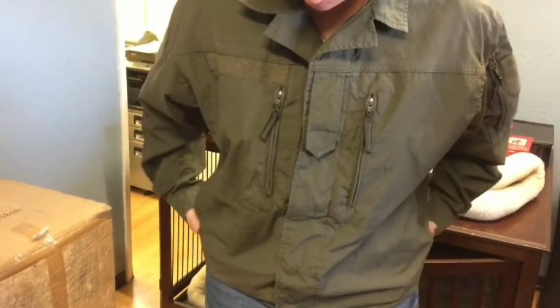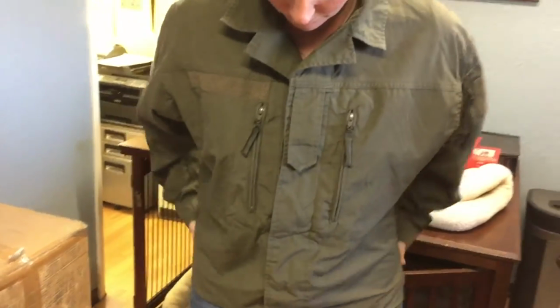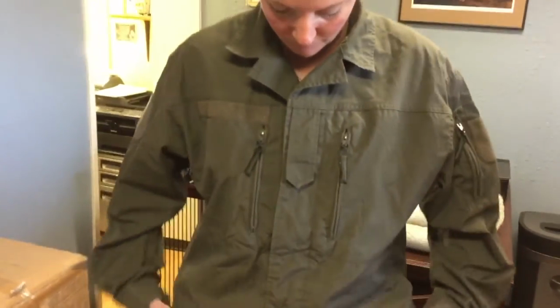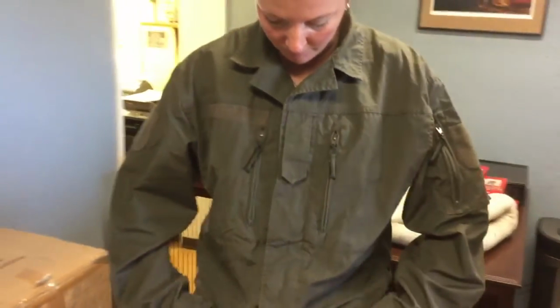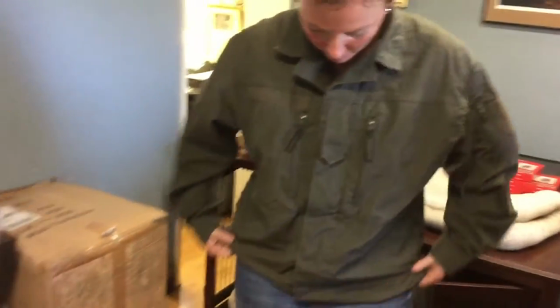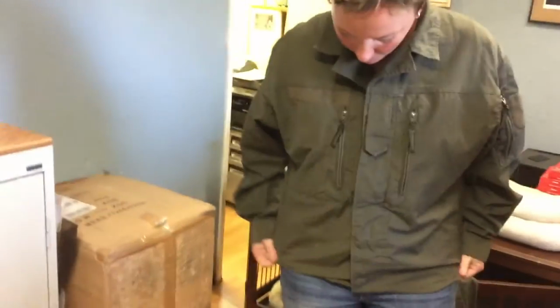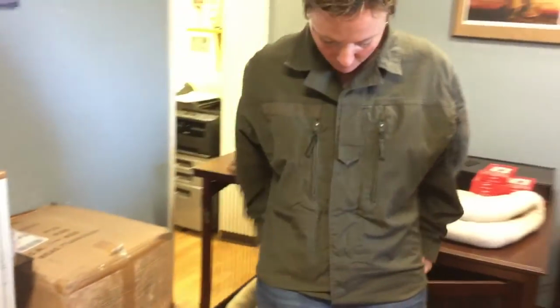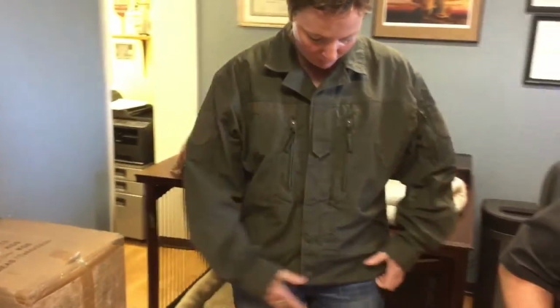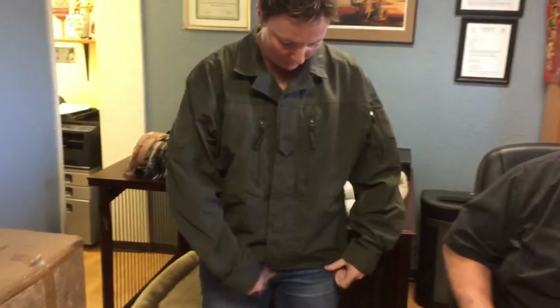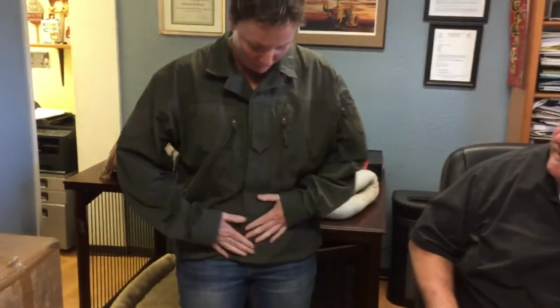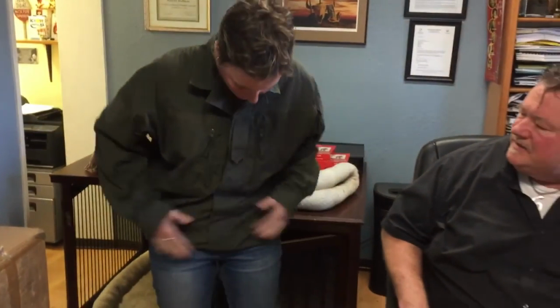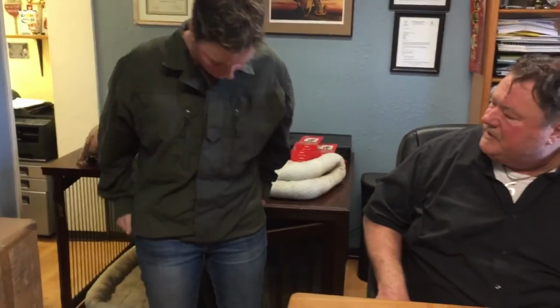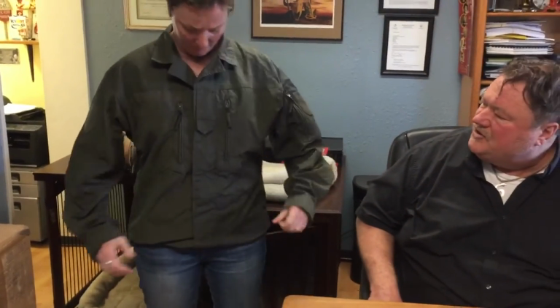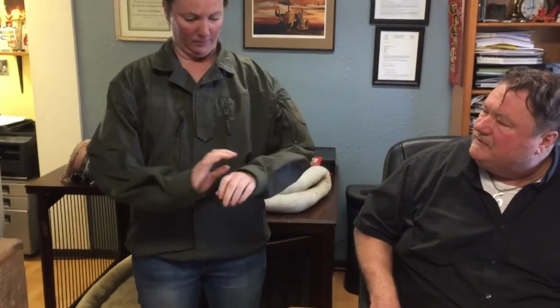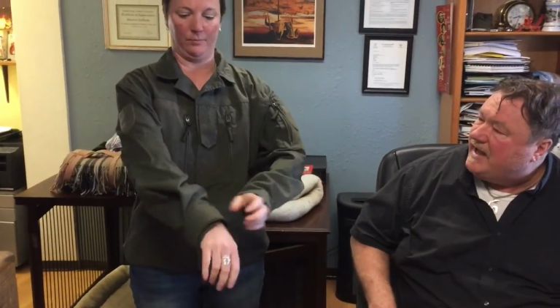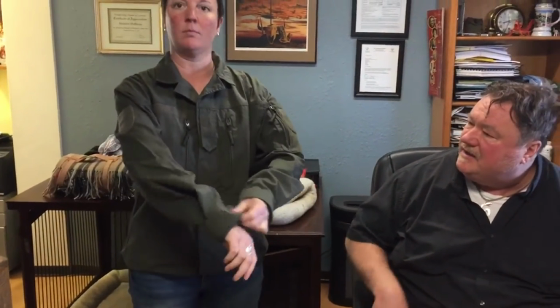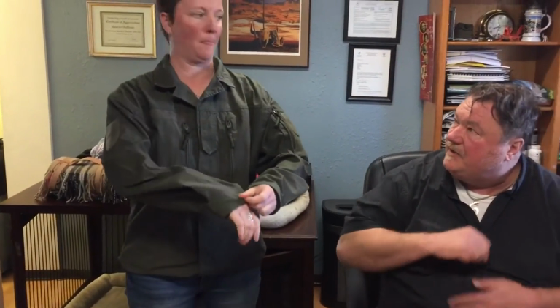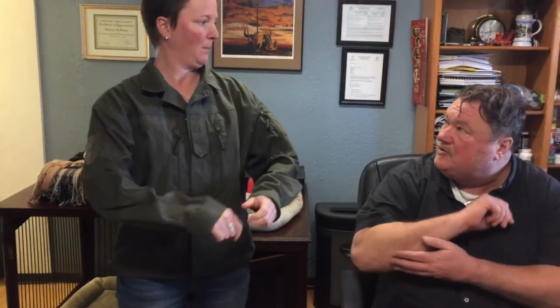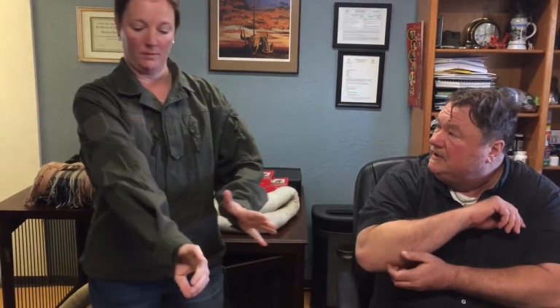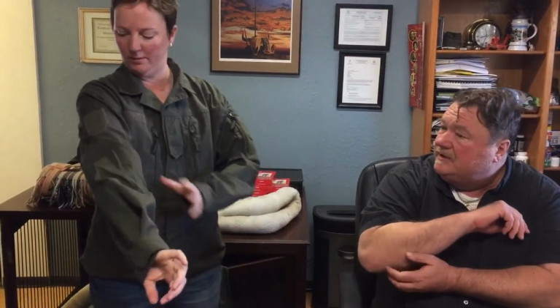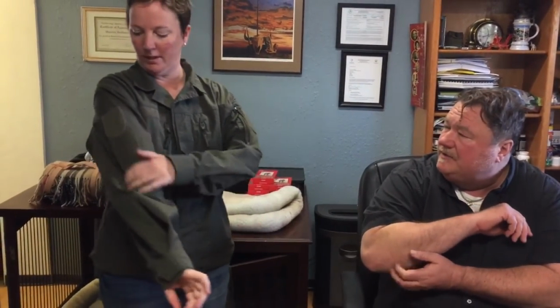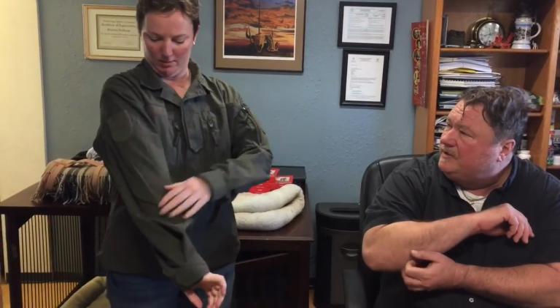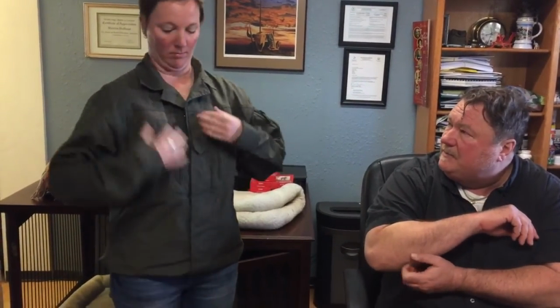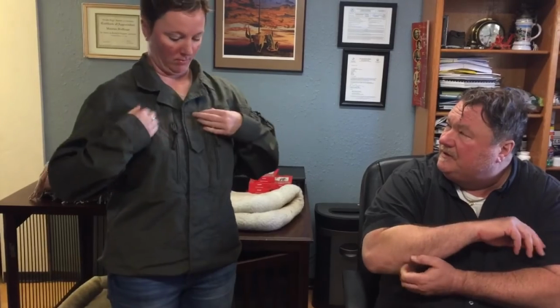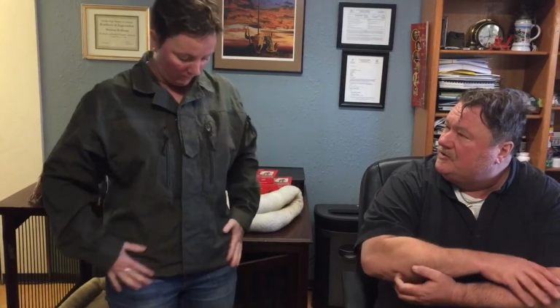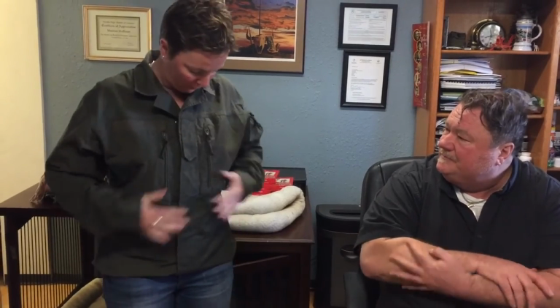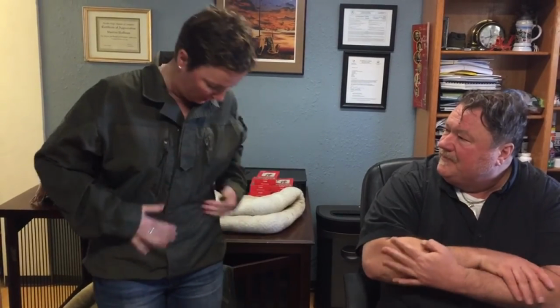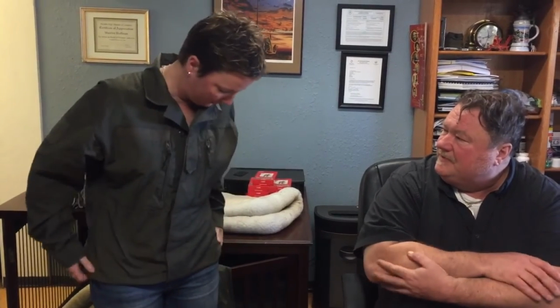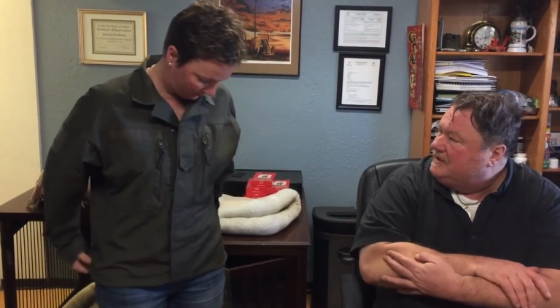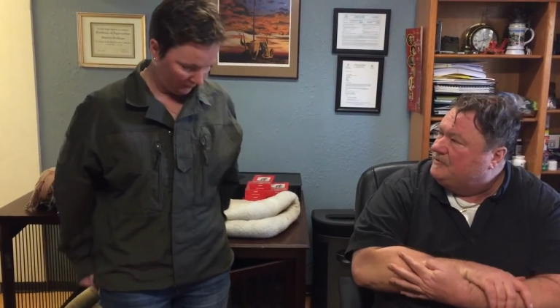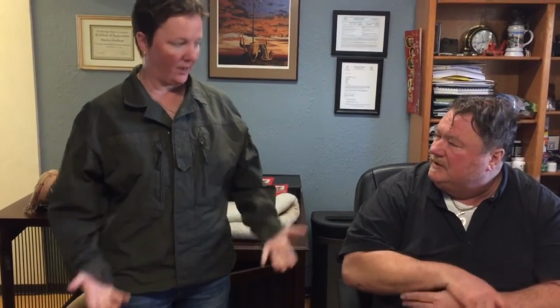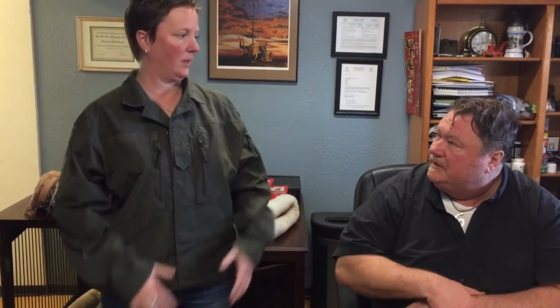The material is just fantastic — it's a very comfortable cotton ripstop. I think it is one of our nicest jackets we've ever had. I think it's very fashionable. Would you wear that out on the street? For sure, absolutely. It's beautiful.